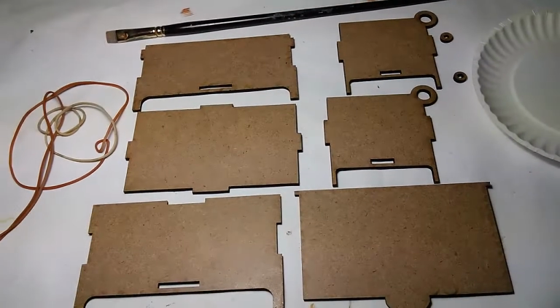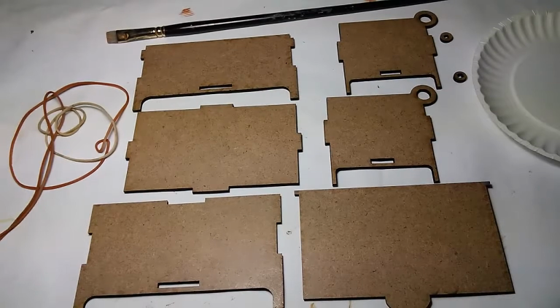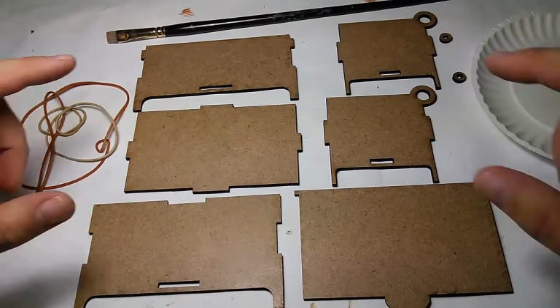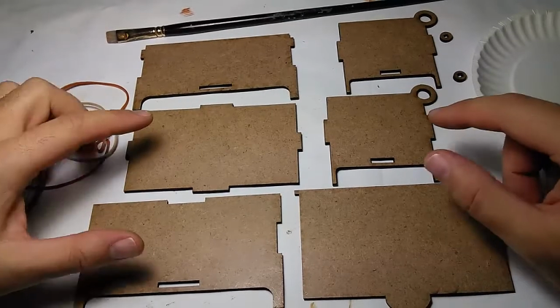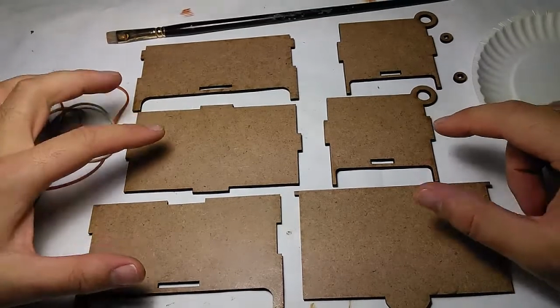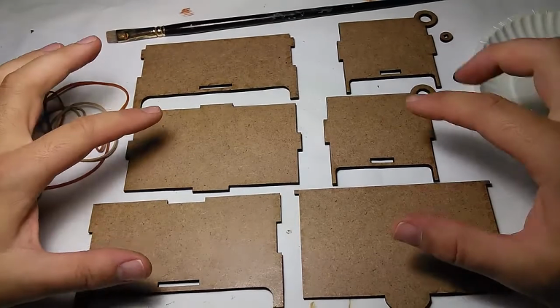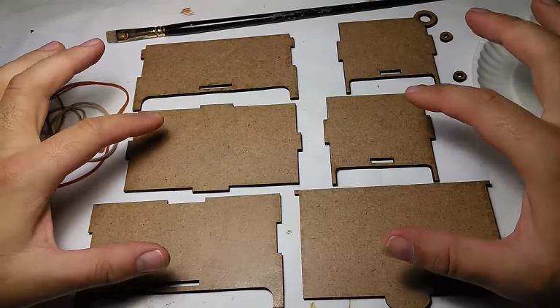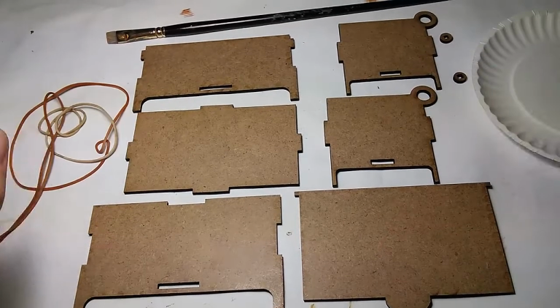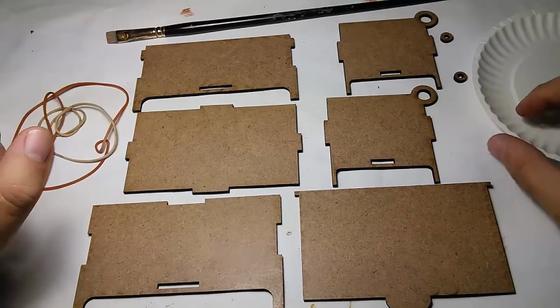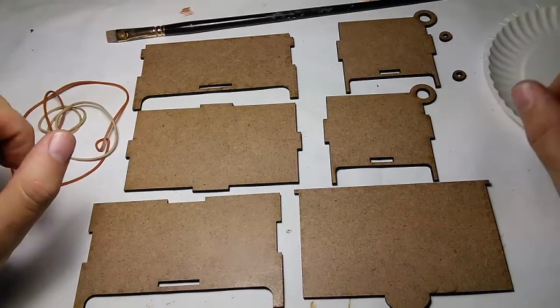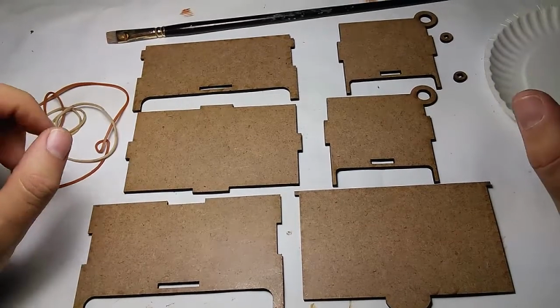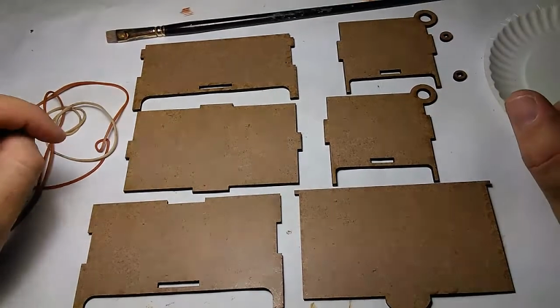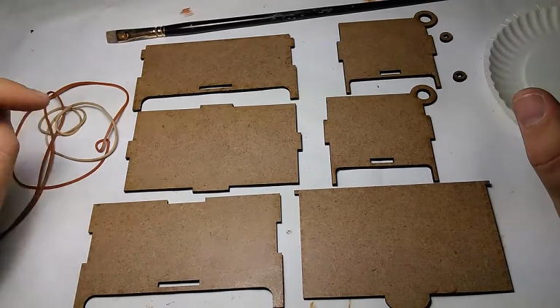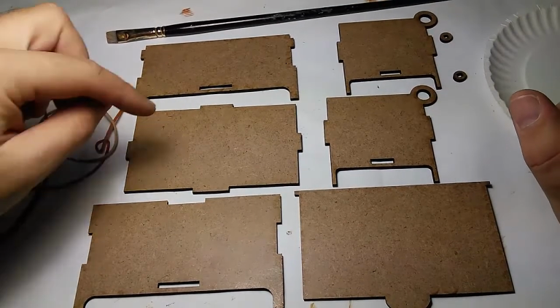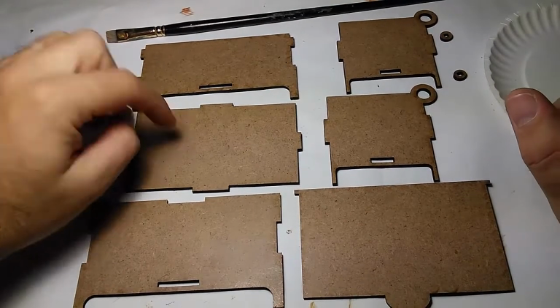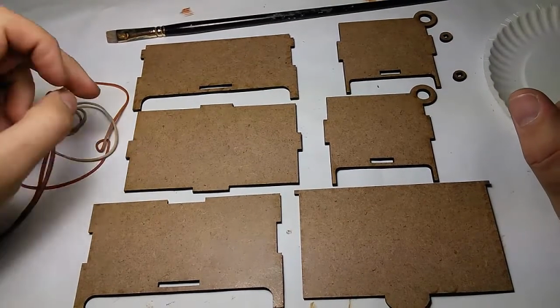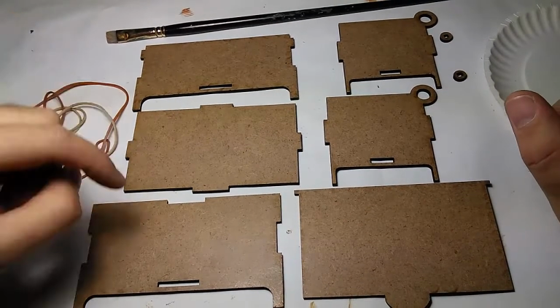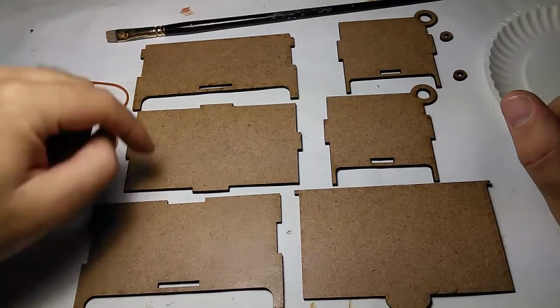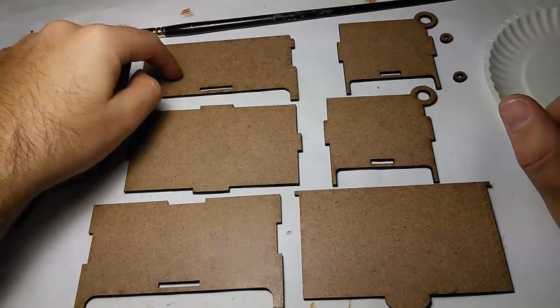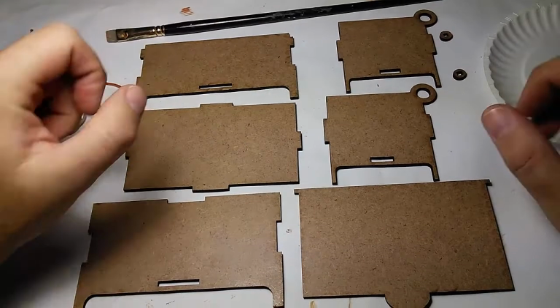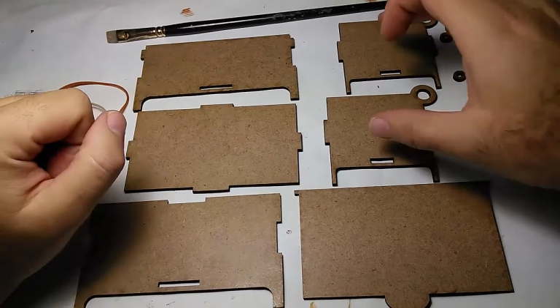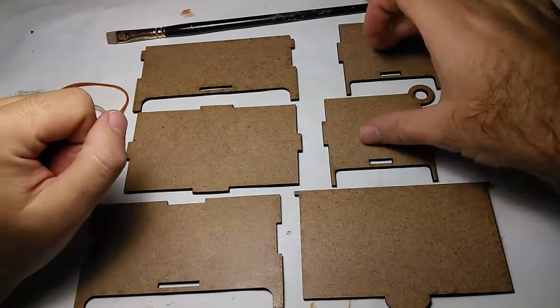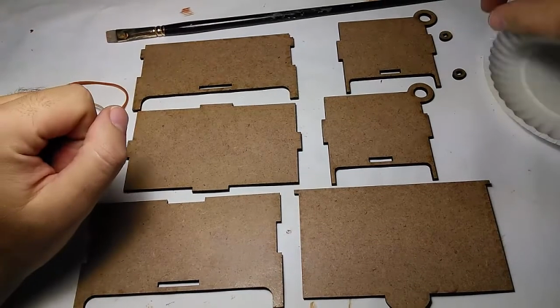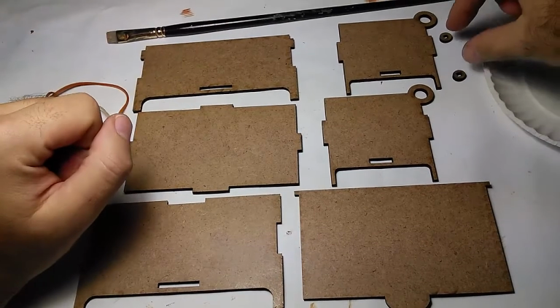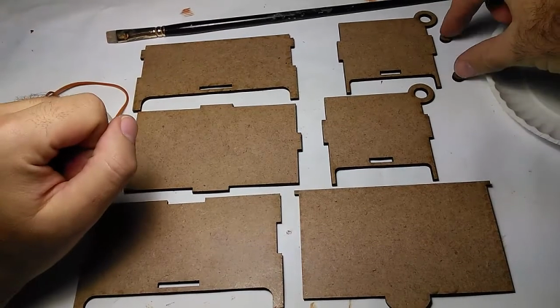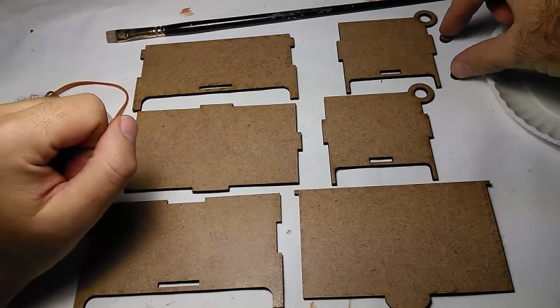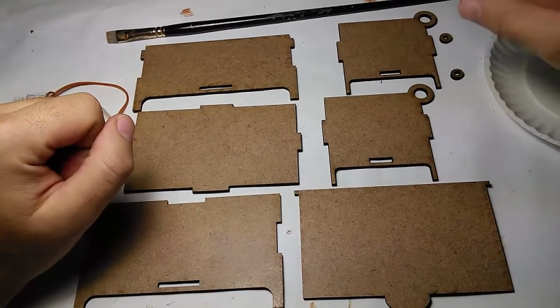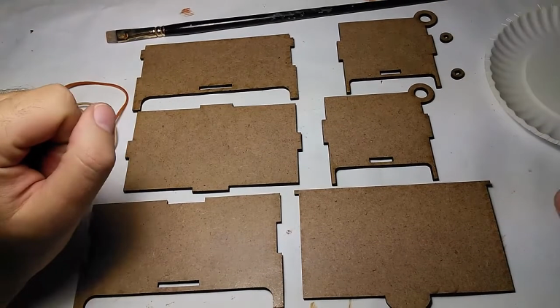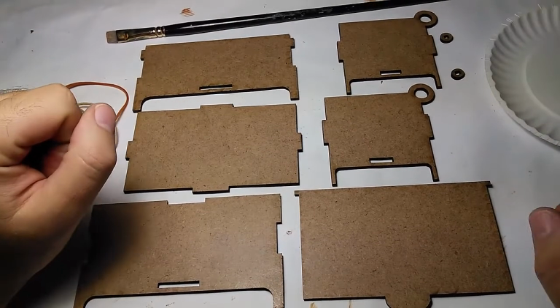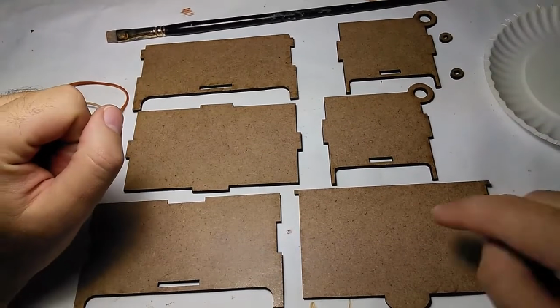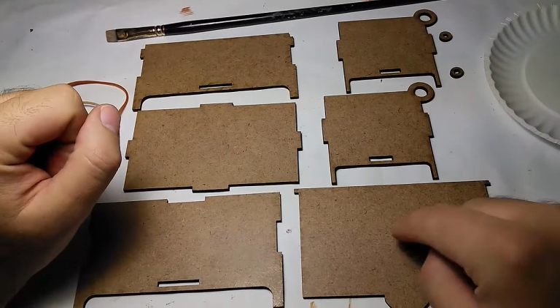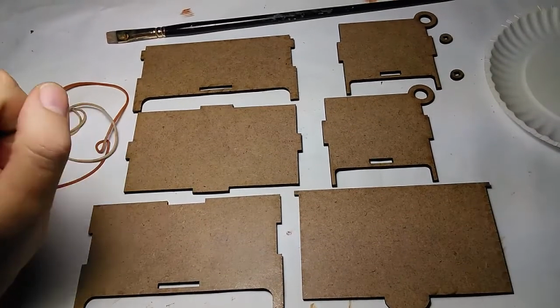I have all my parts here that we've cut with the laser cutter. I have the bottom of the box, the front, the back, the two sides, the little things that hold the lid, and the lid.